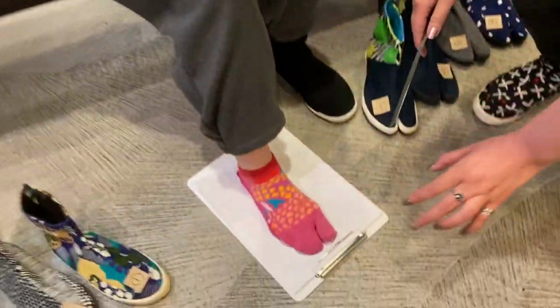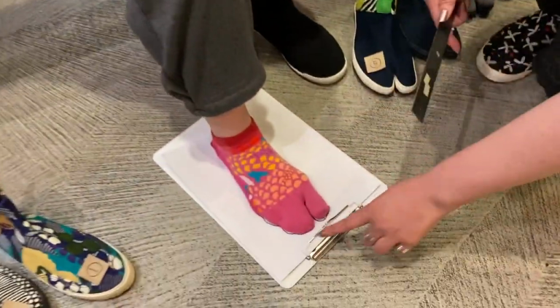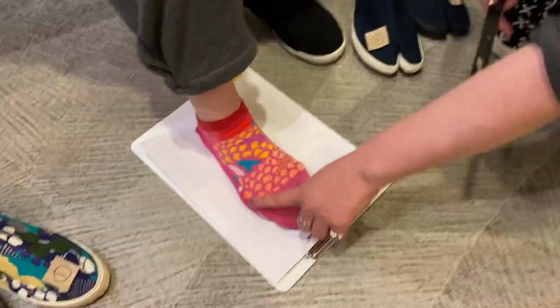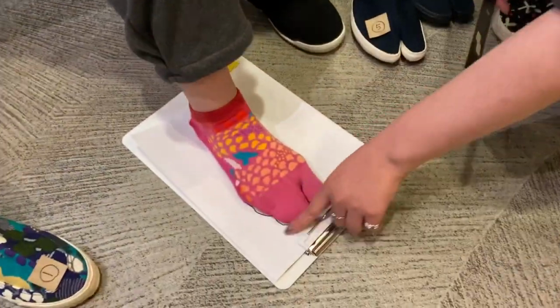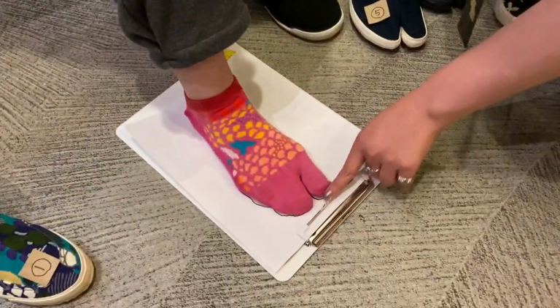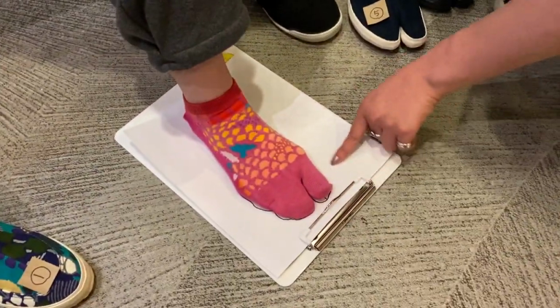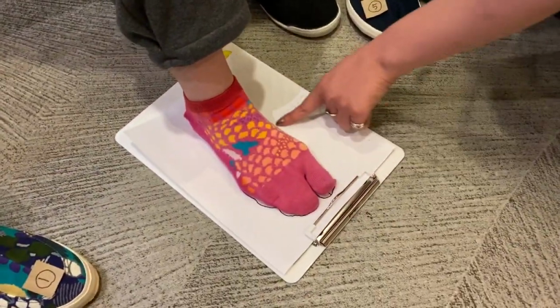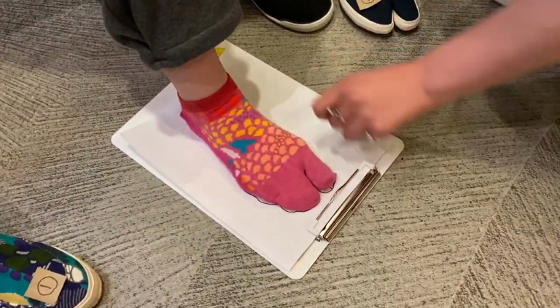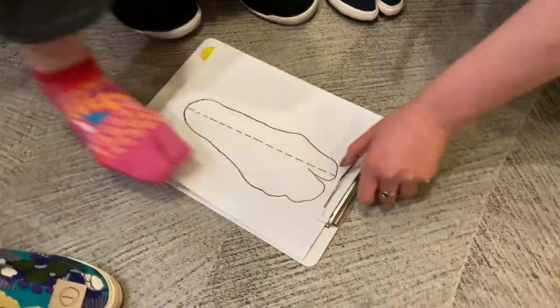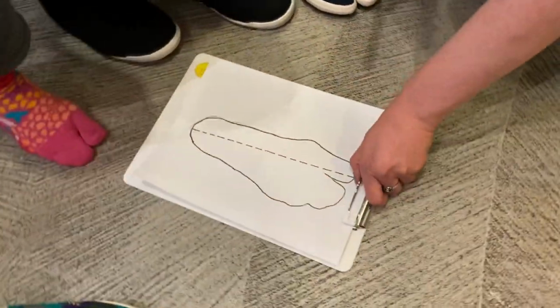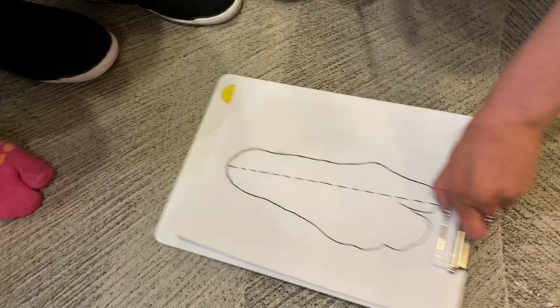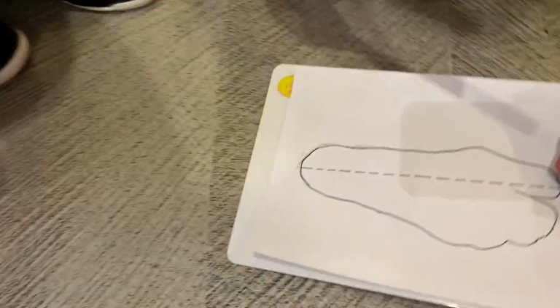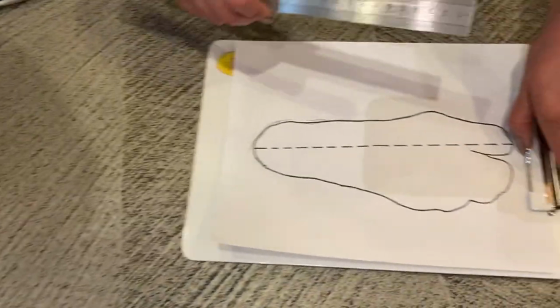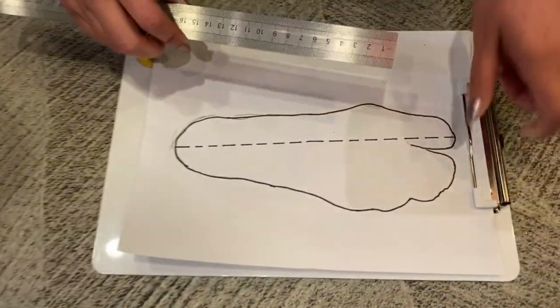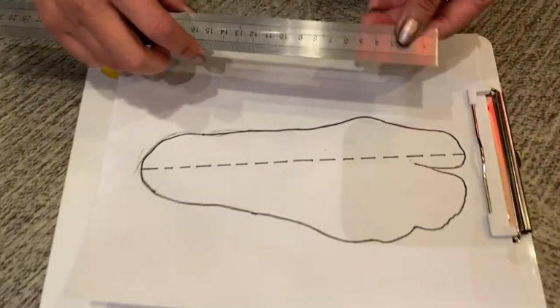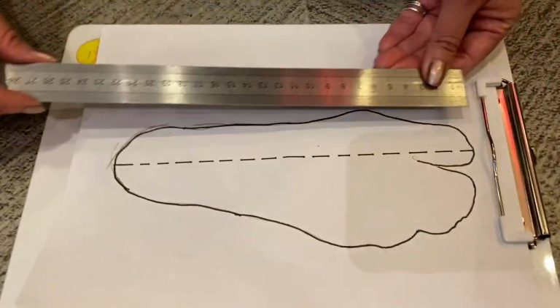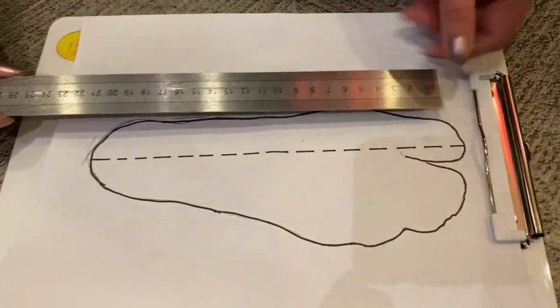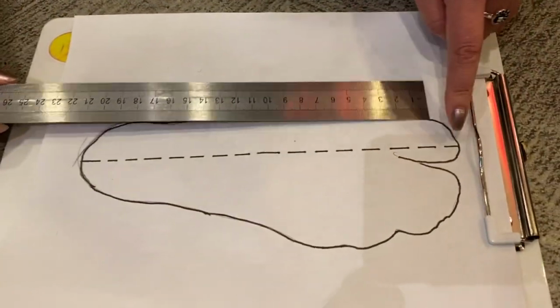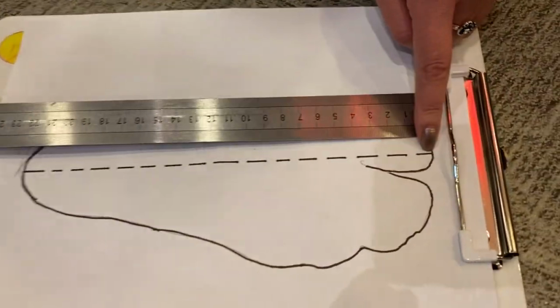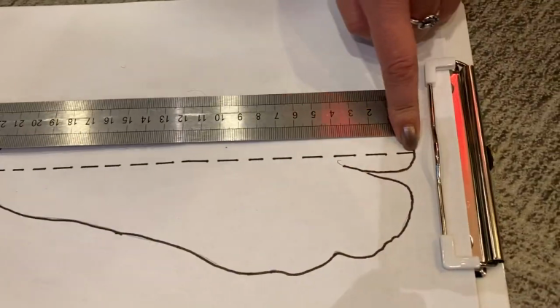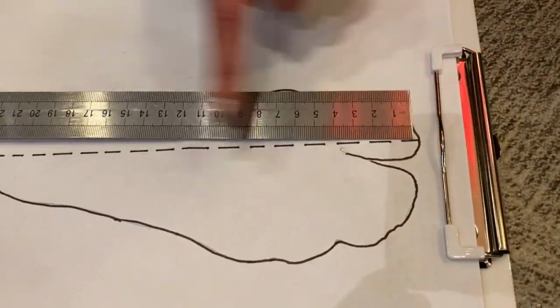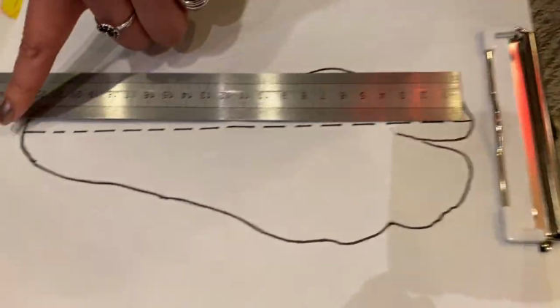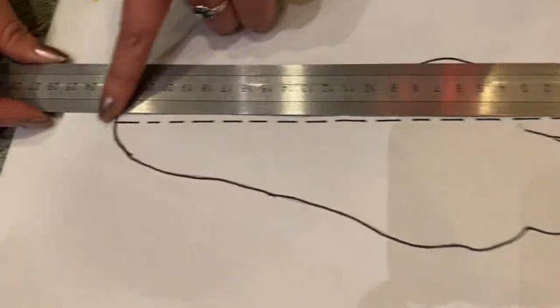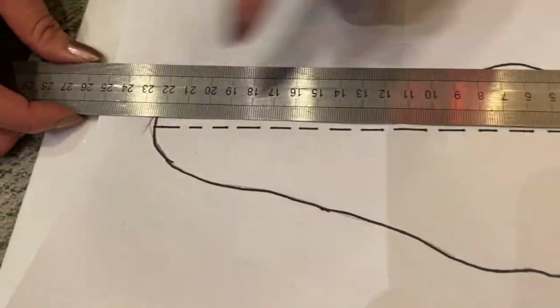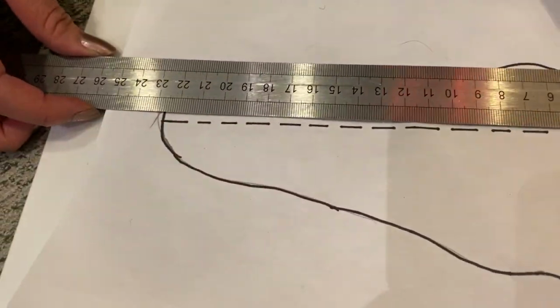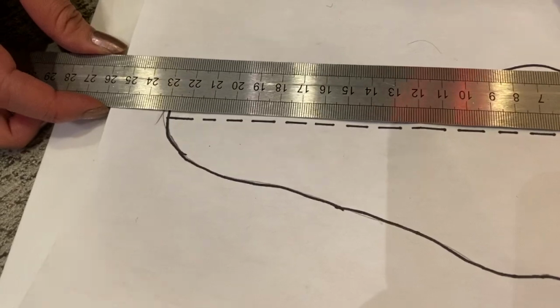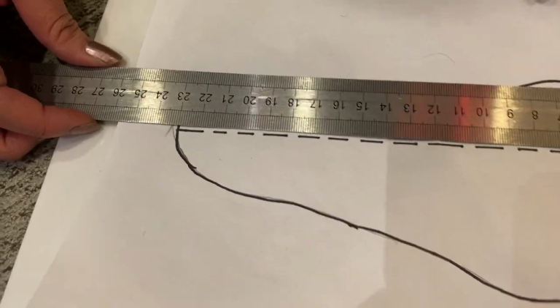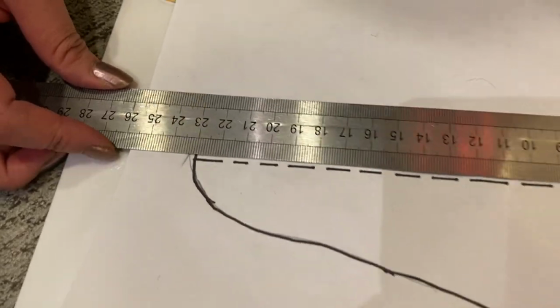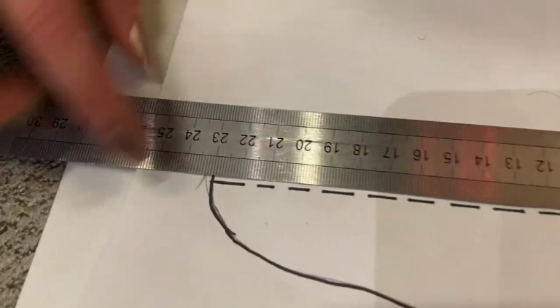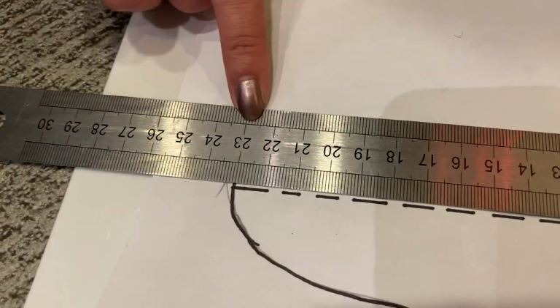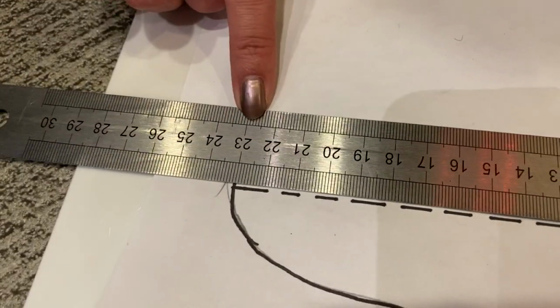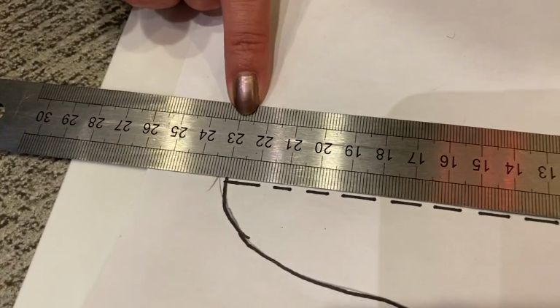So we have a trace of our foot right here and we're gonna measure it. It looks to be from the big toe to the back of the heel is 23 centimeters.